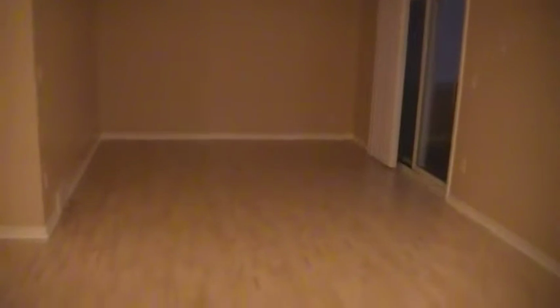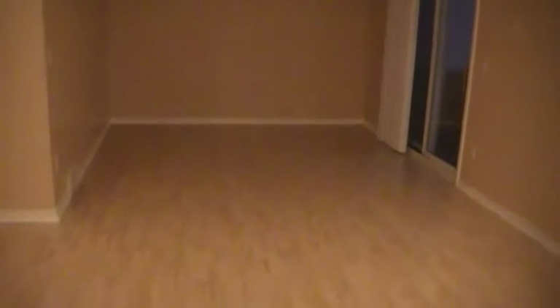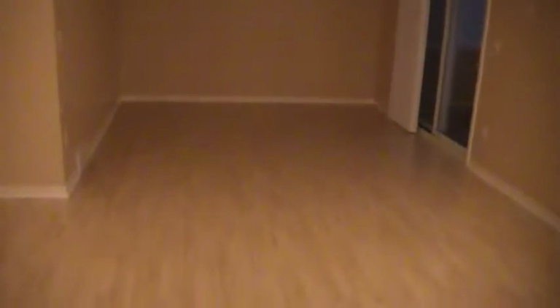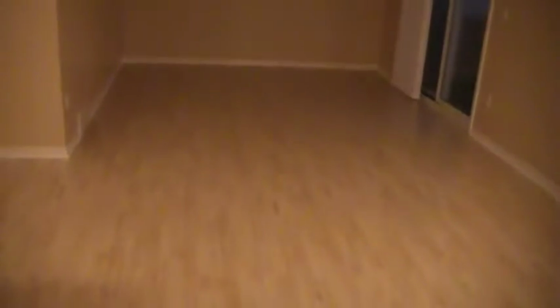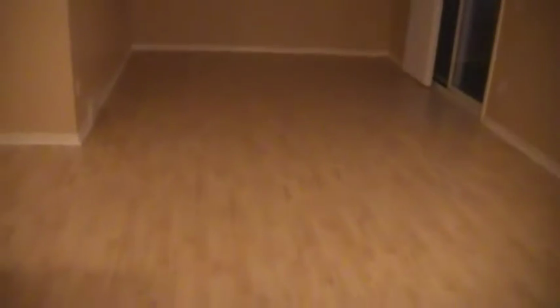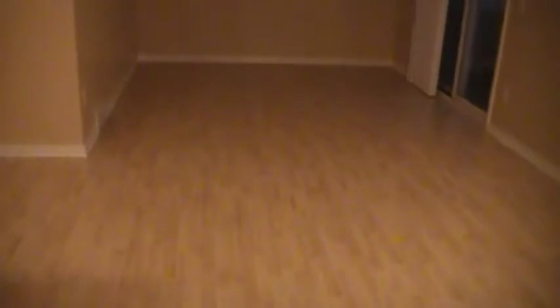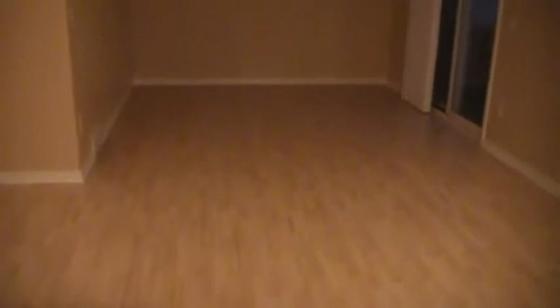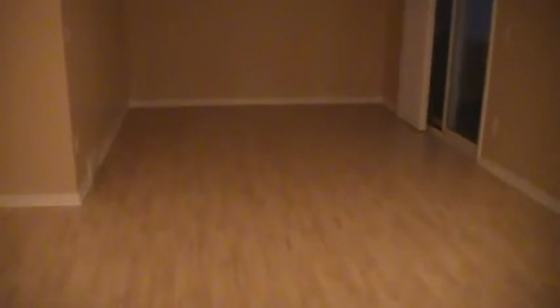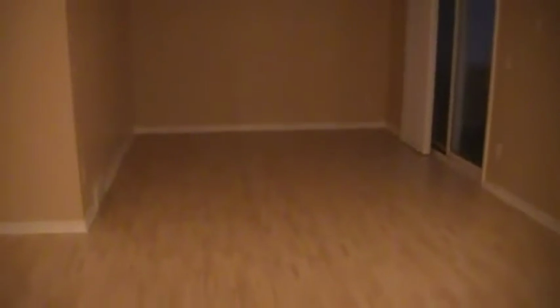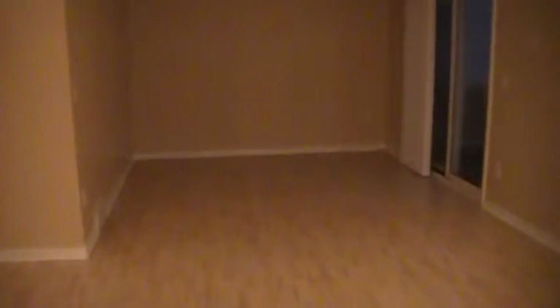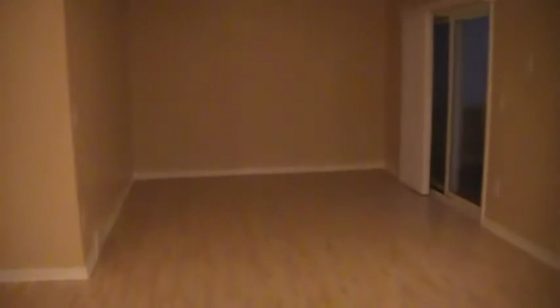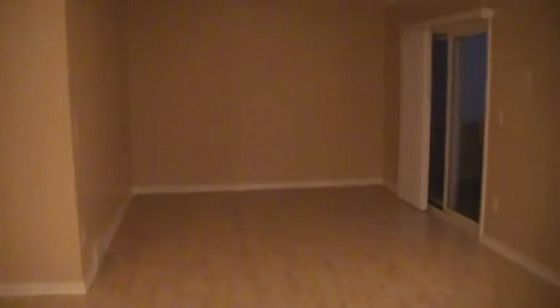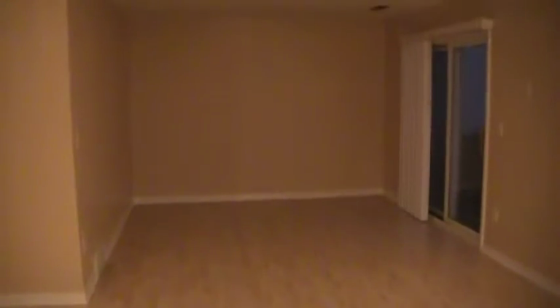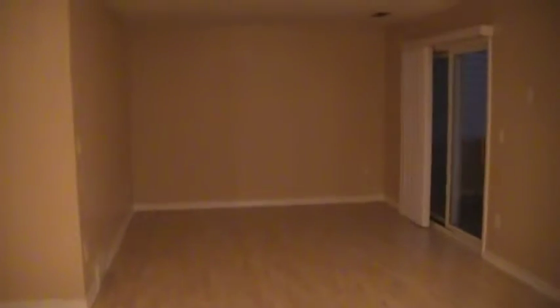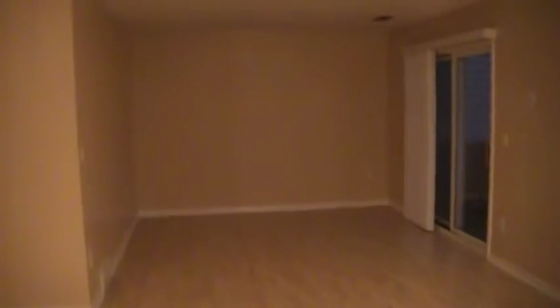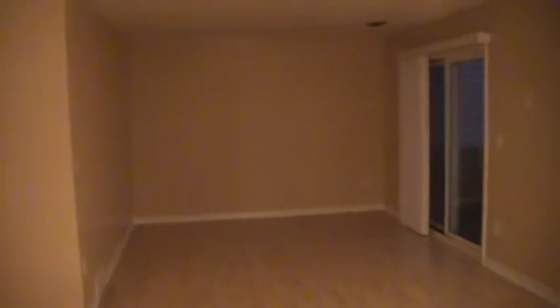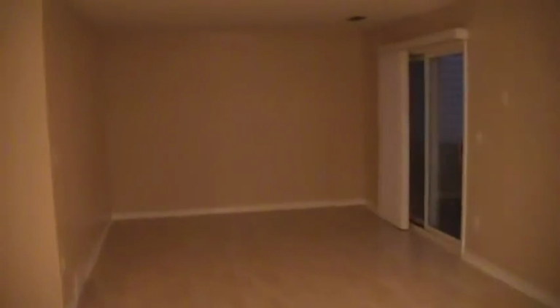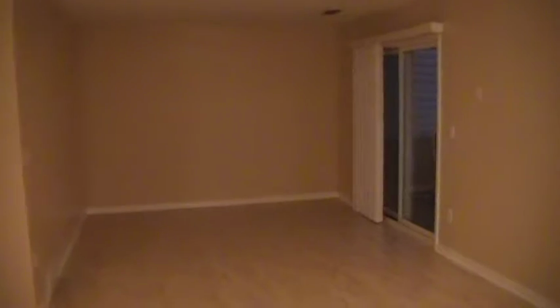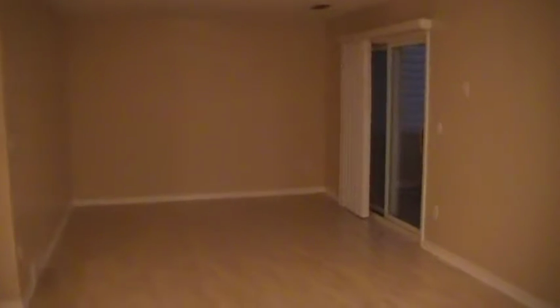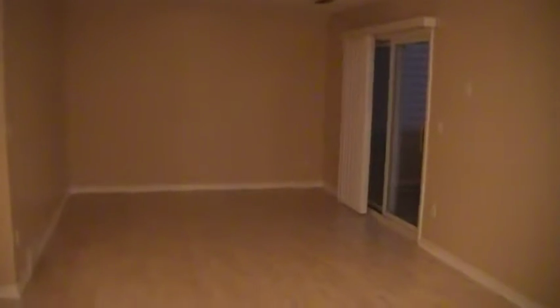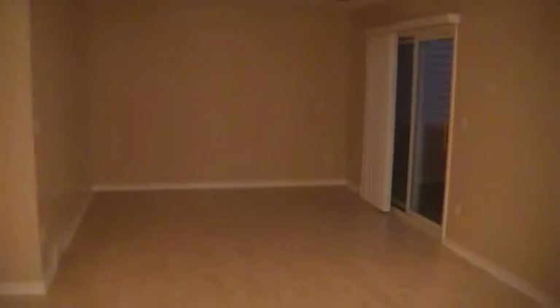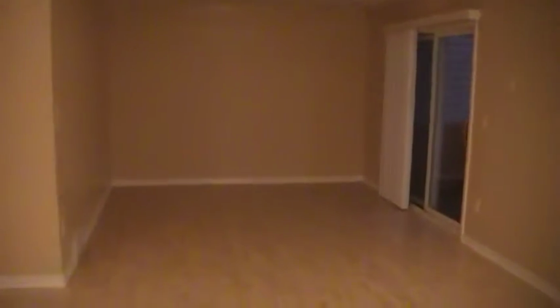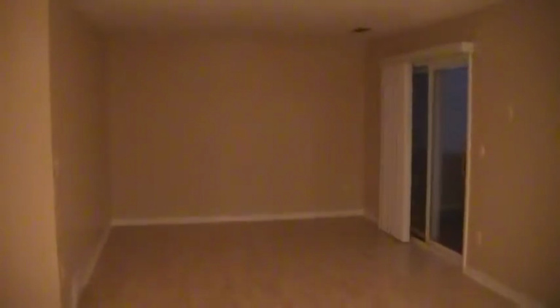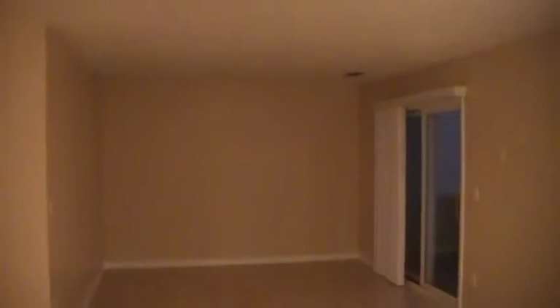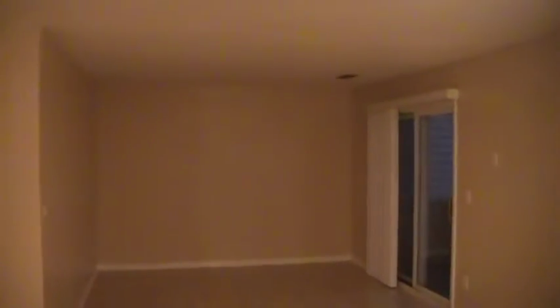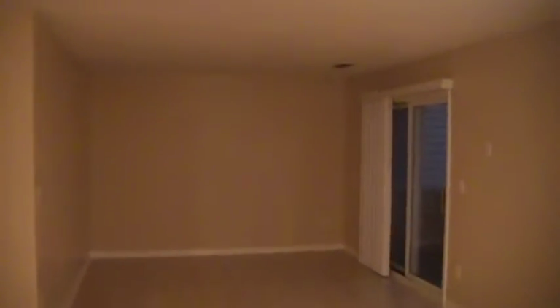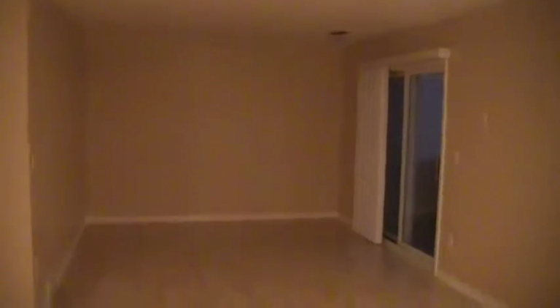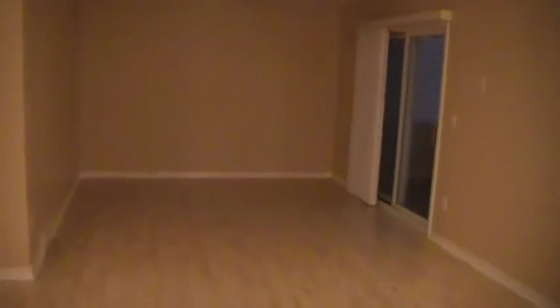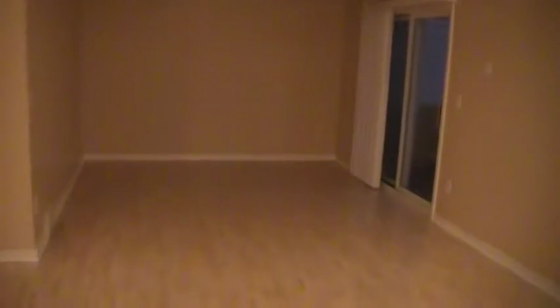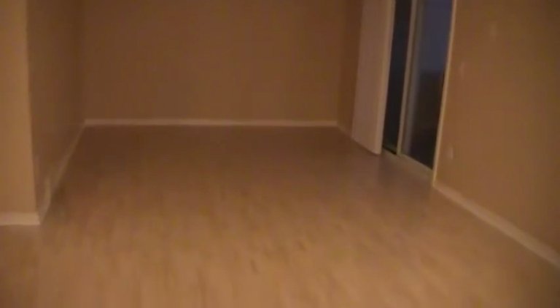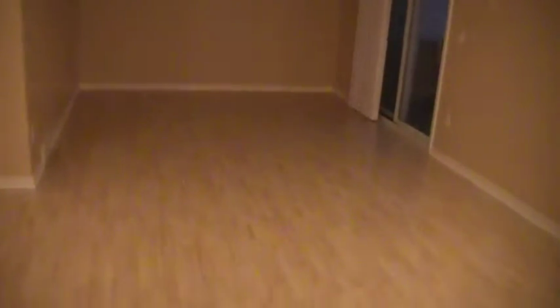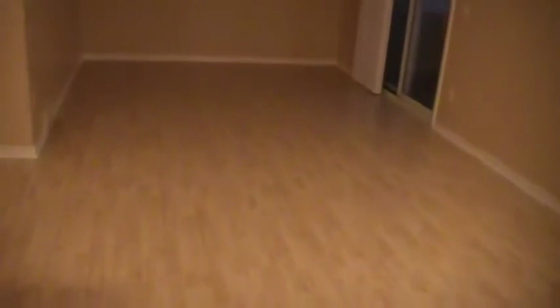Laminate floors. This living room, by the way, is approximately about 24 by 12. So it's pretty long, a lot longer than the picture shows.